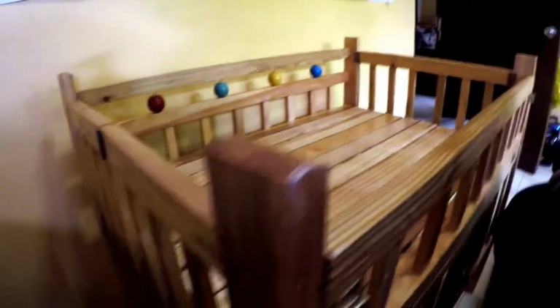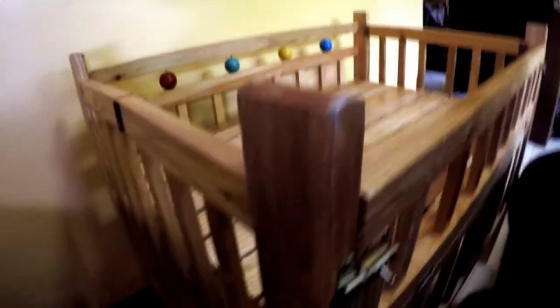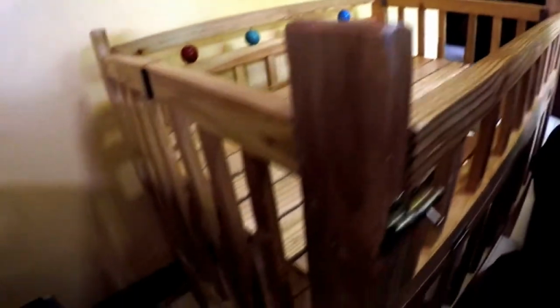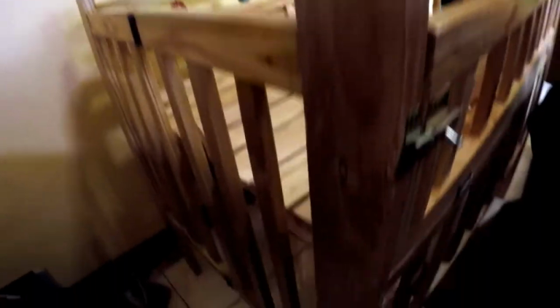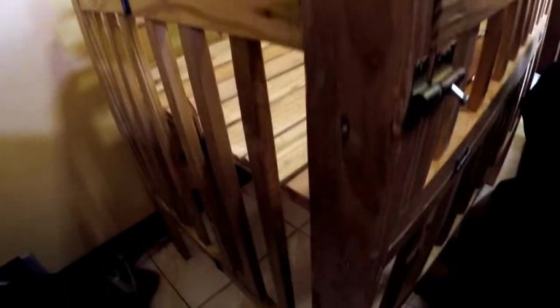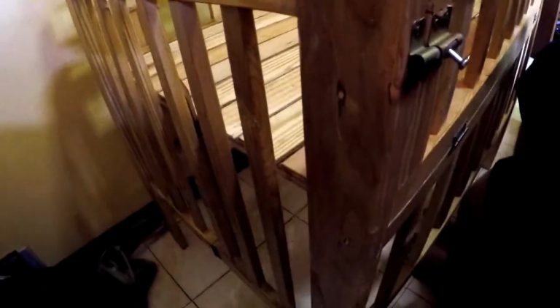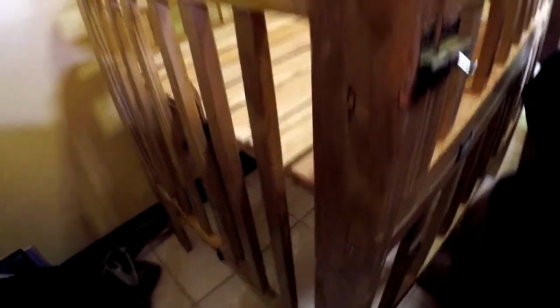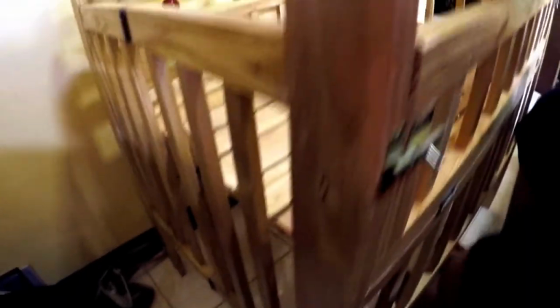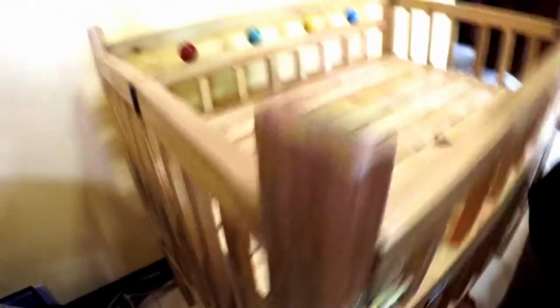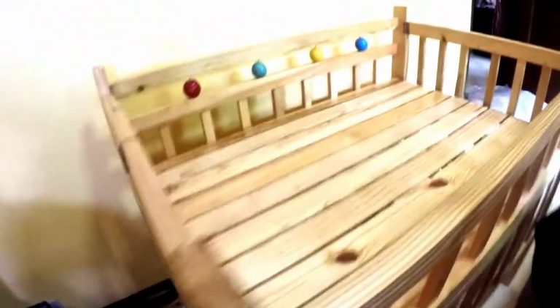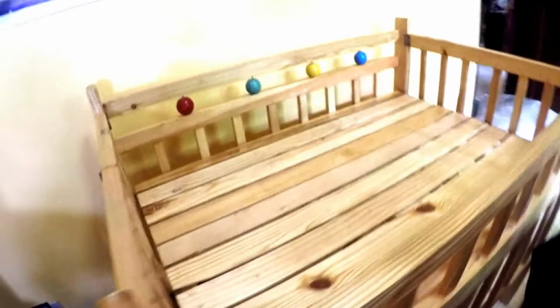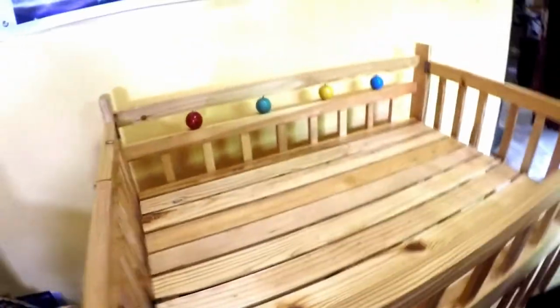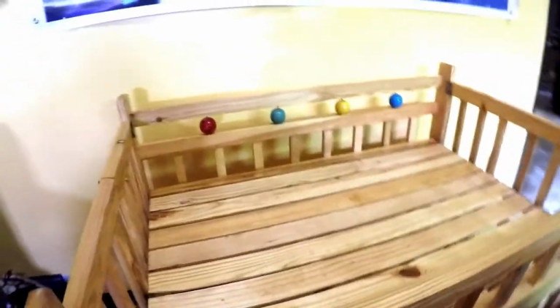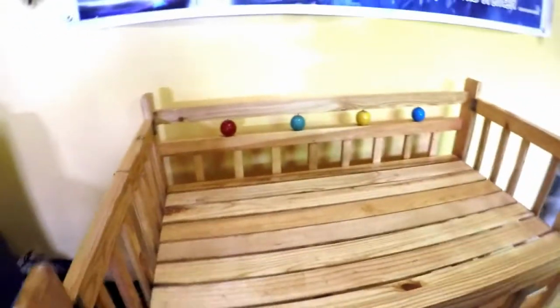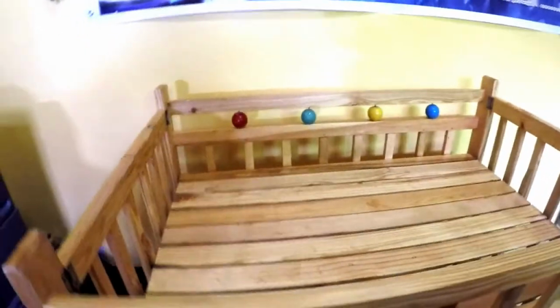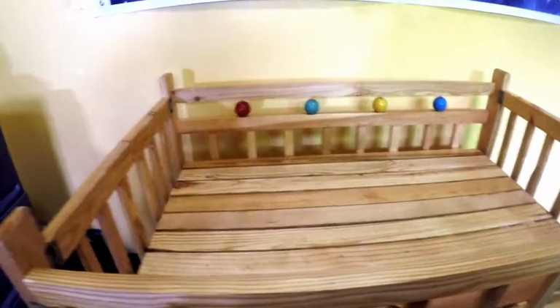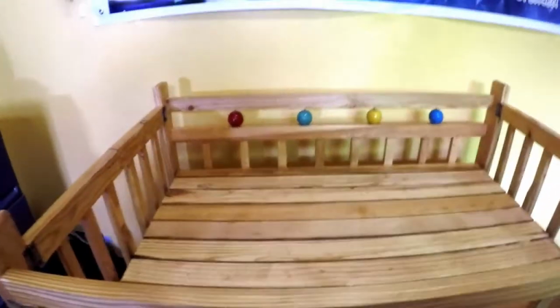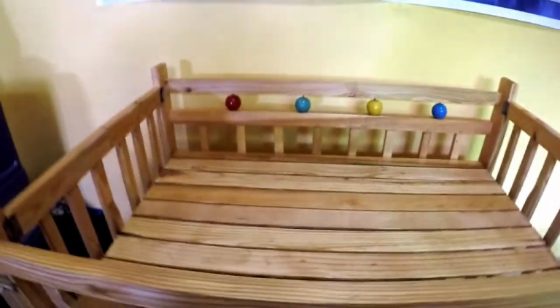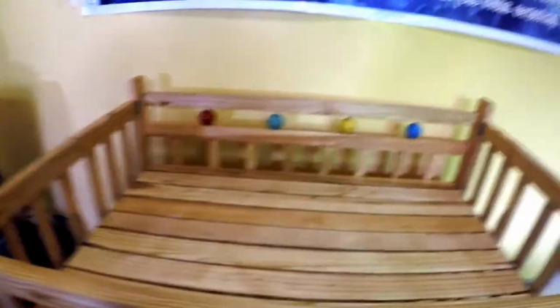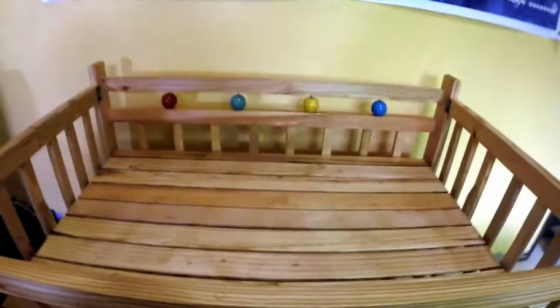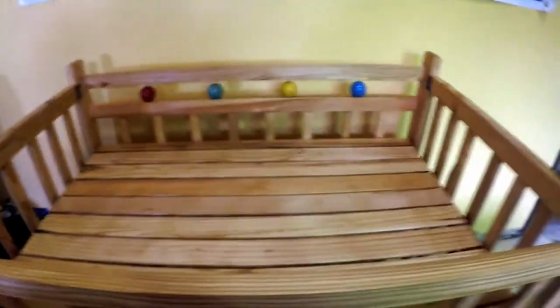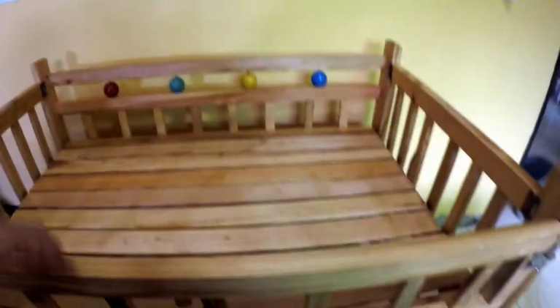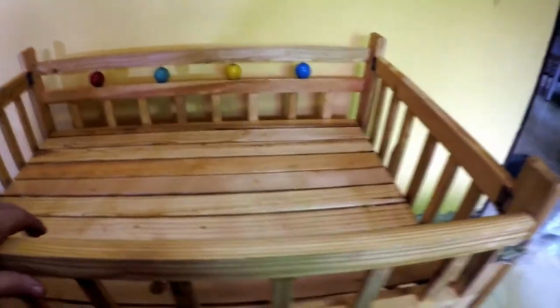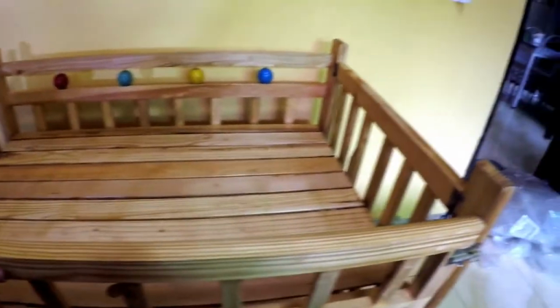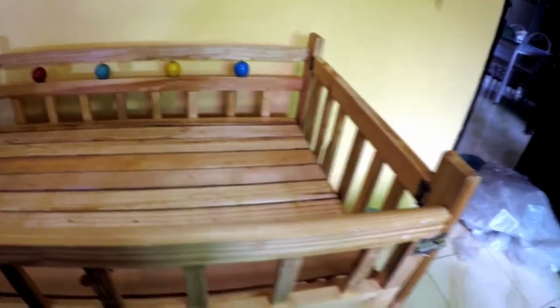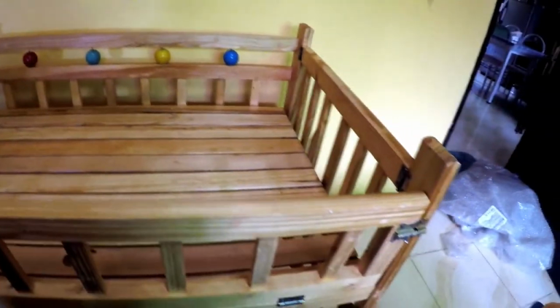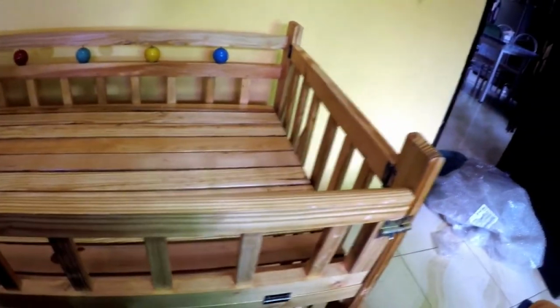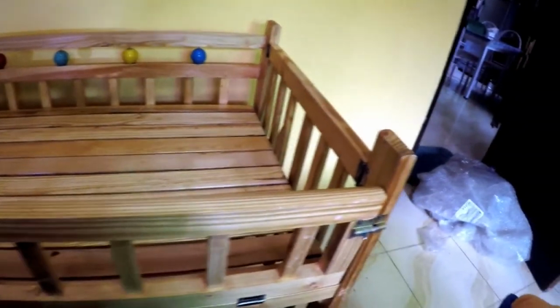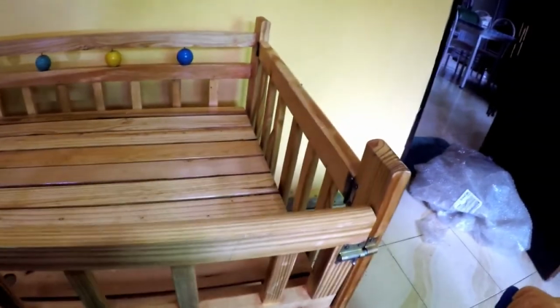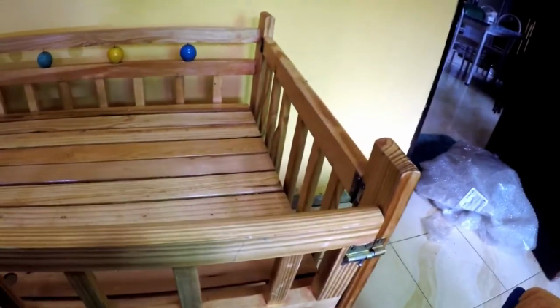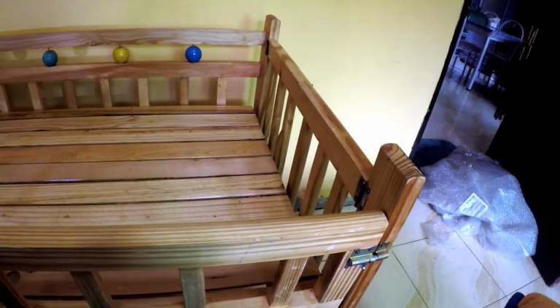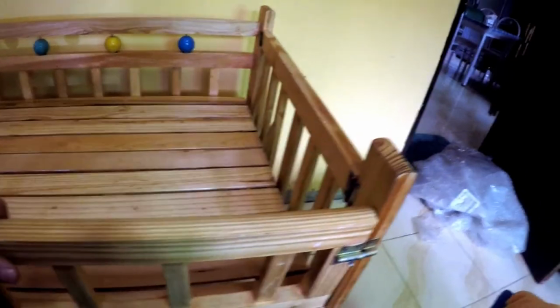That is it — that is the bed. It's not very bright in here; it's a very cloudy day outside and I don't have a very good light in my room.